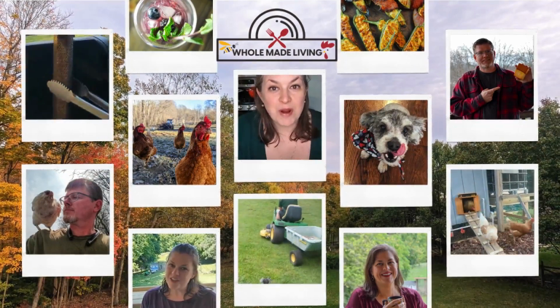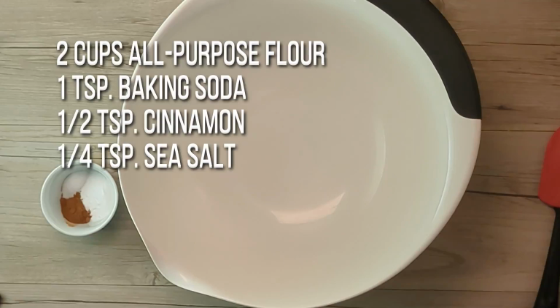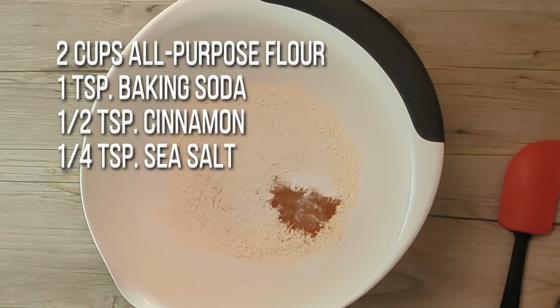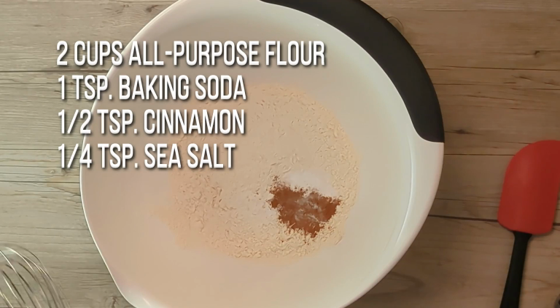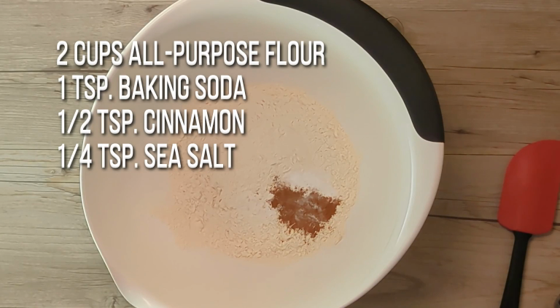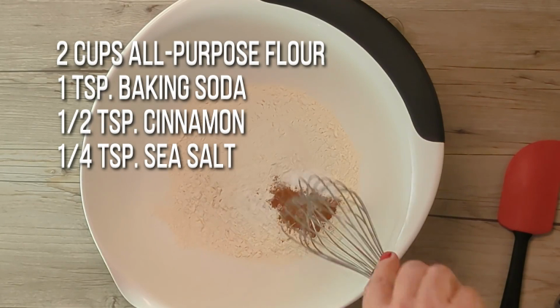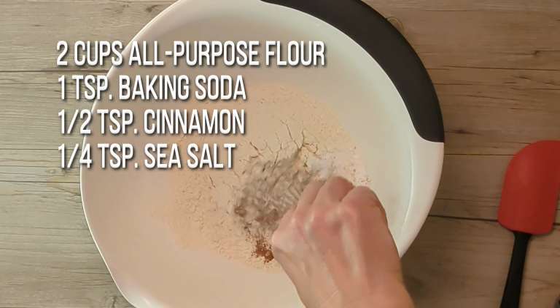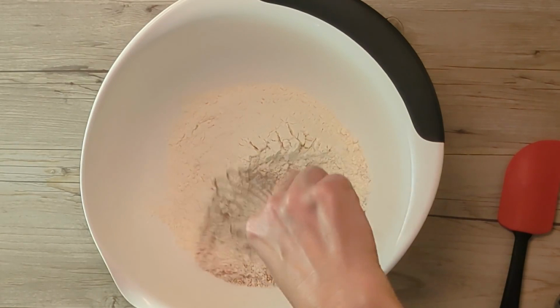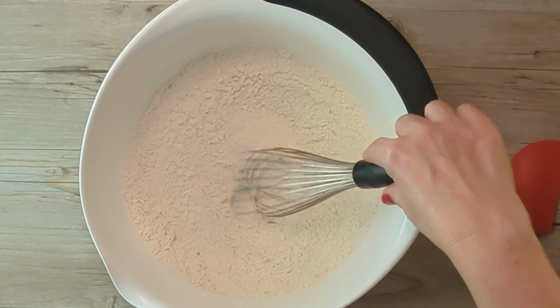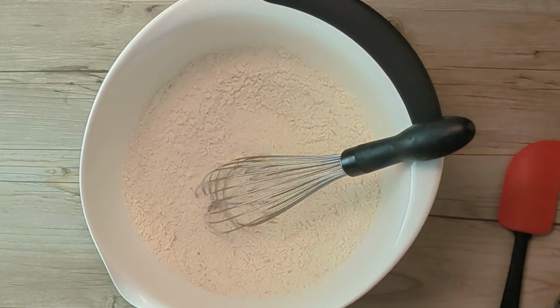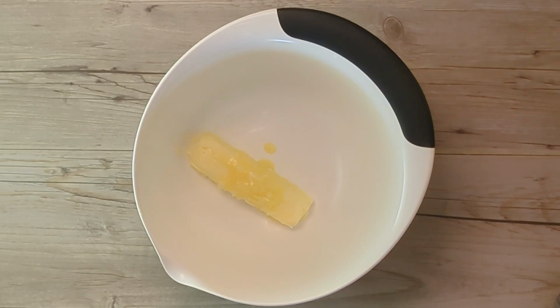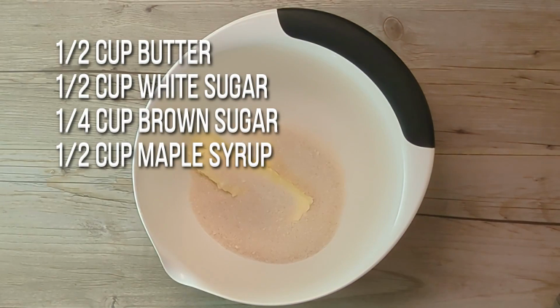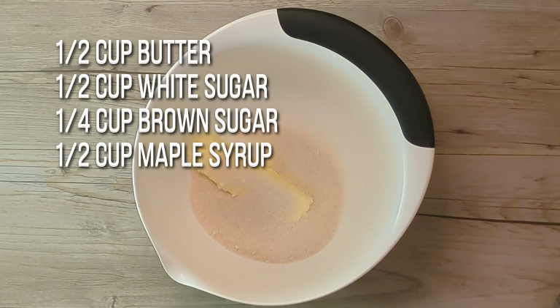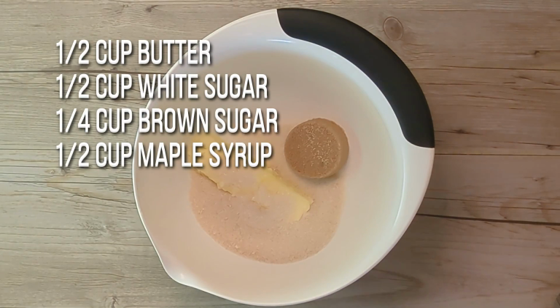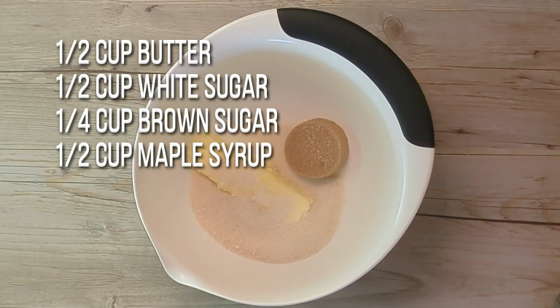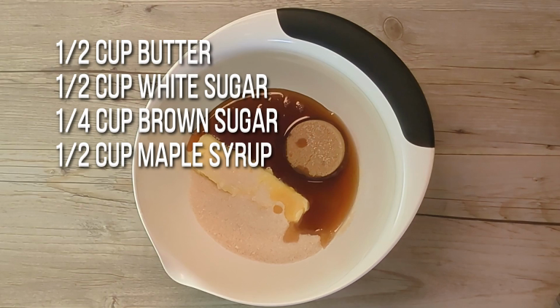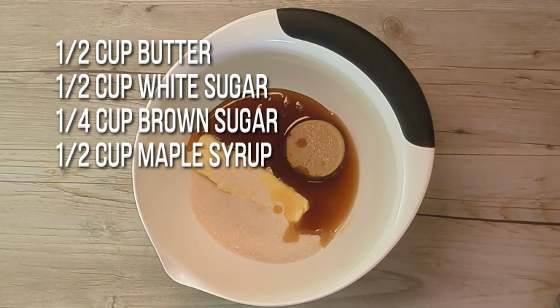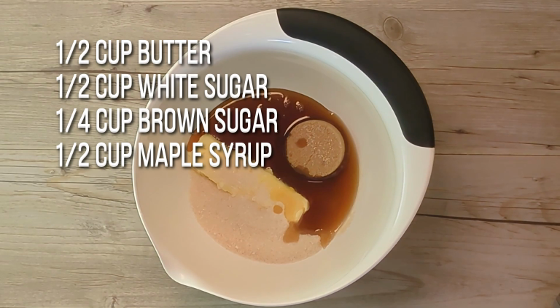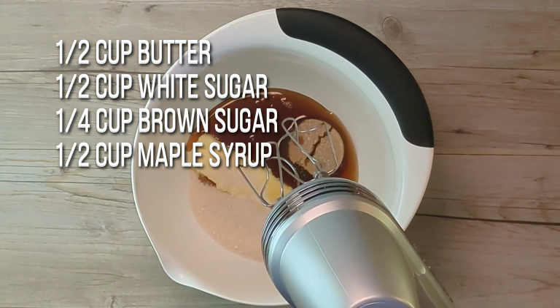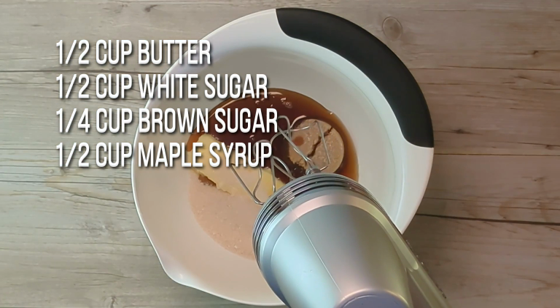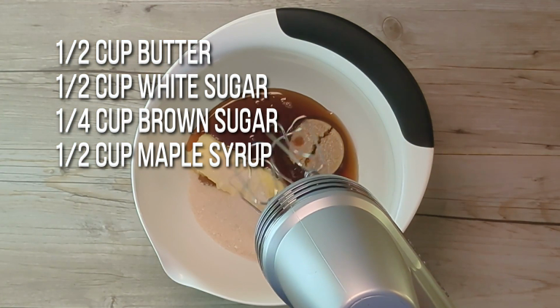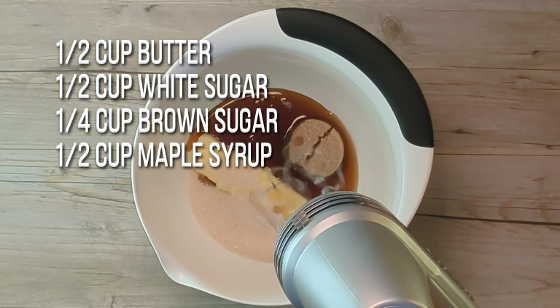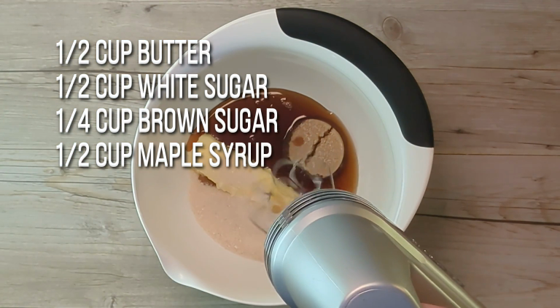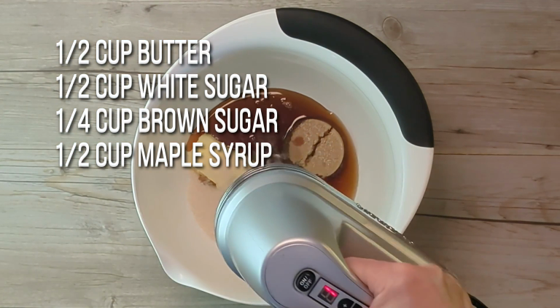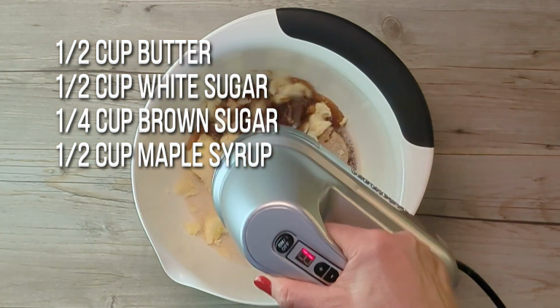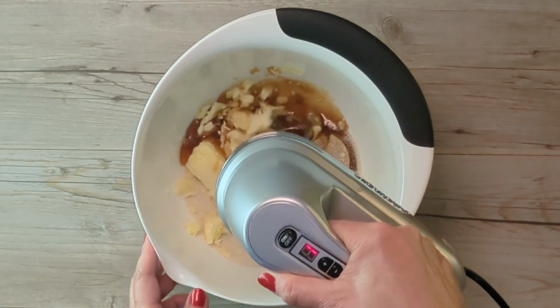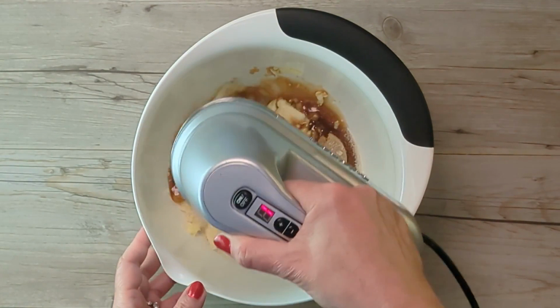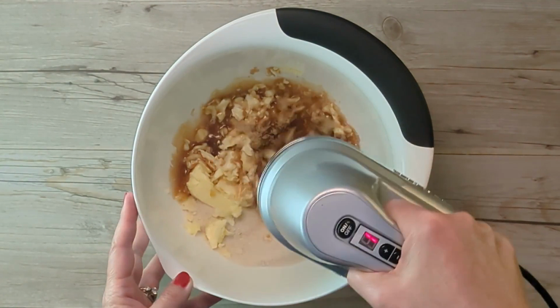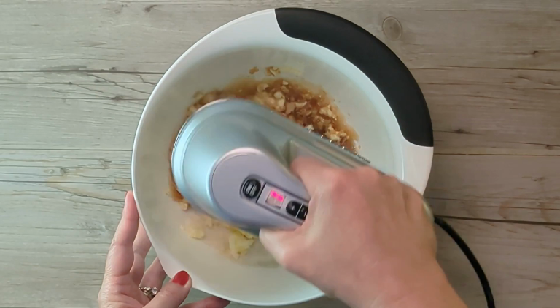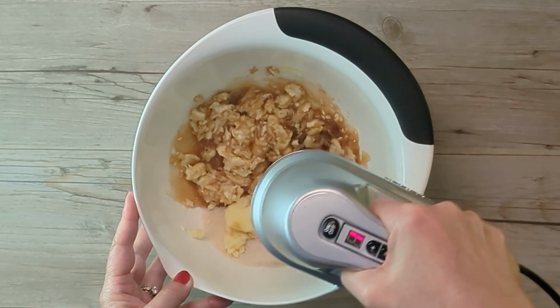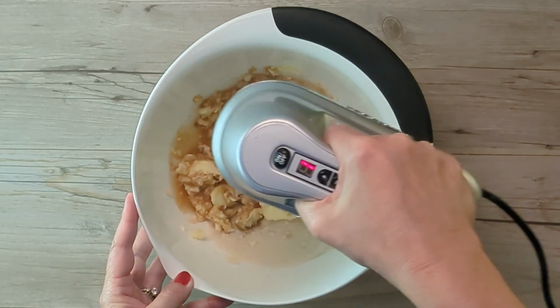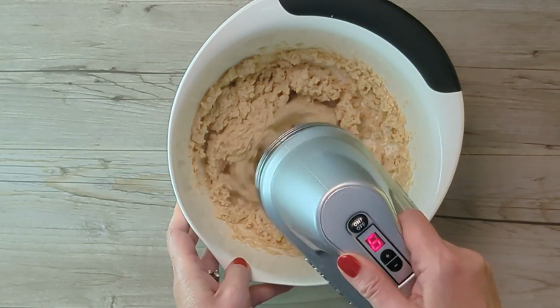Start out by mixing your dry ingredients in a large mixing bowl. Then, in a separate bowl, add softened butter, sugar, brown sugar, maple syrup, and cream it. I just use my hand mixer for this recipe.